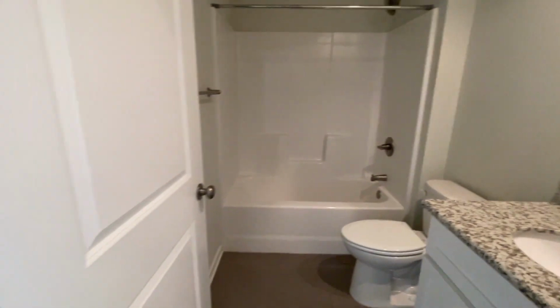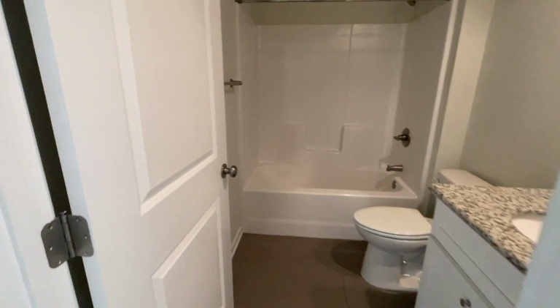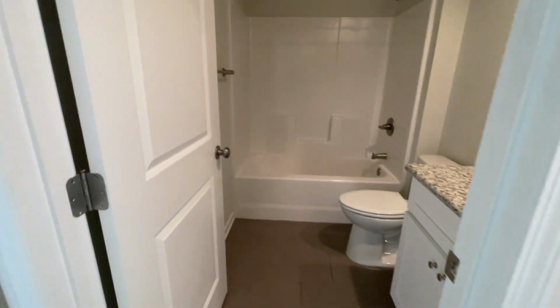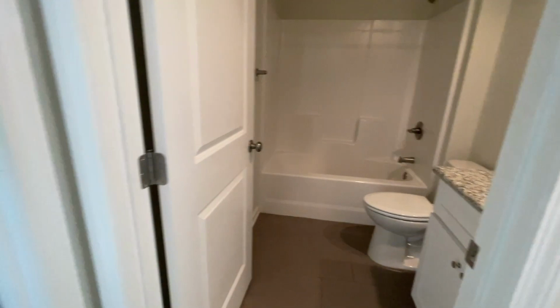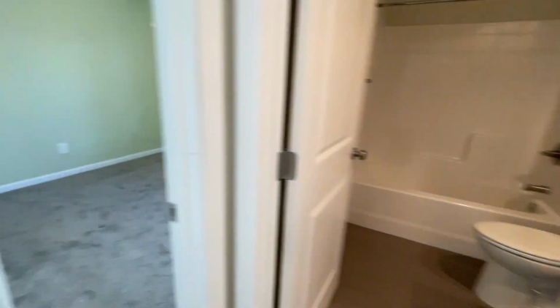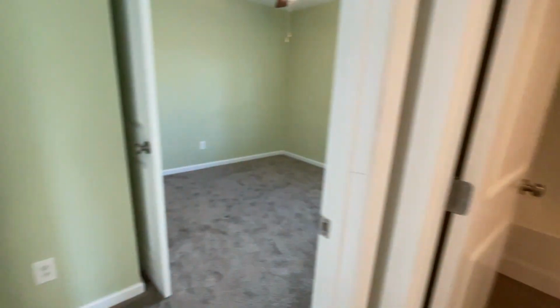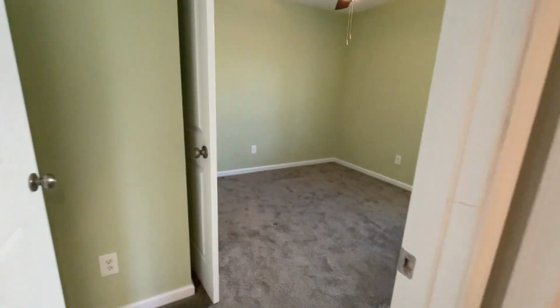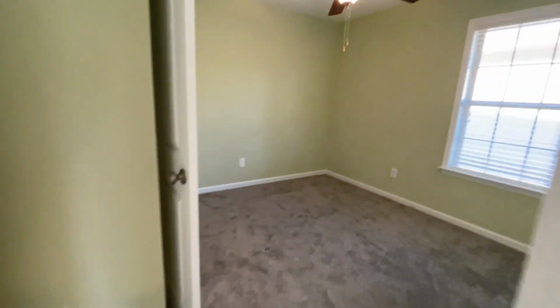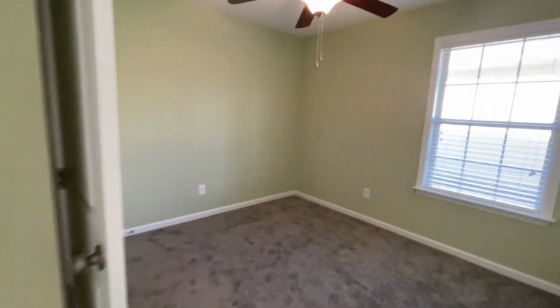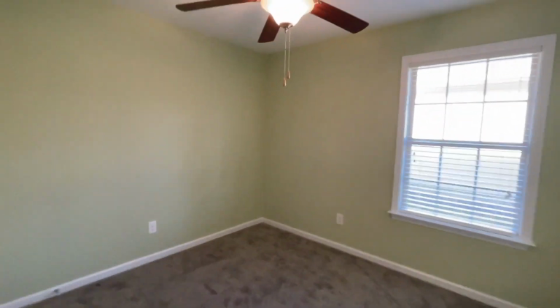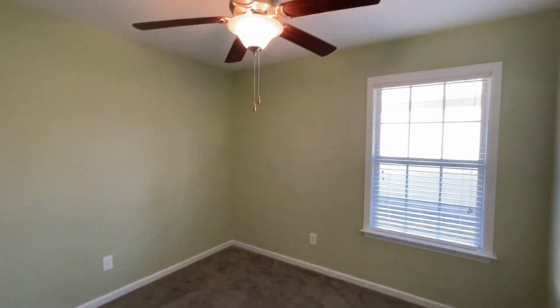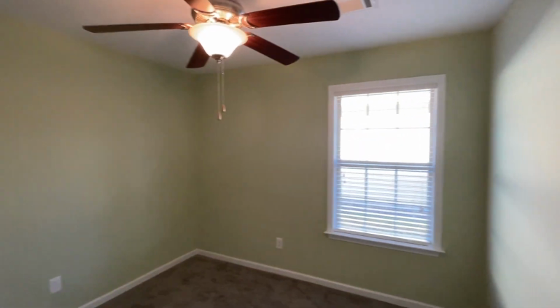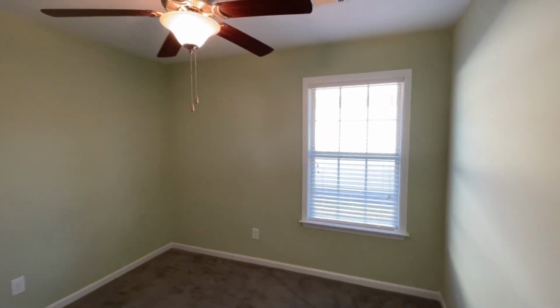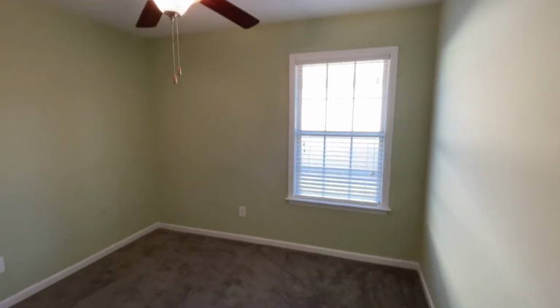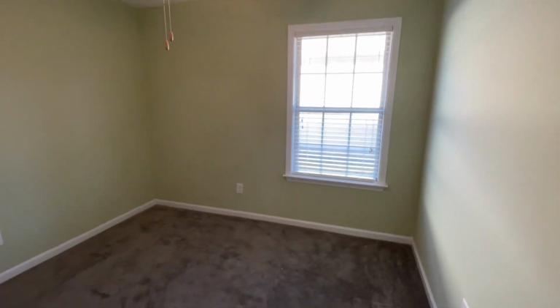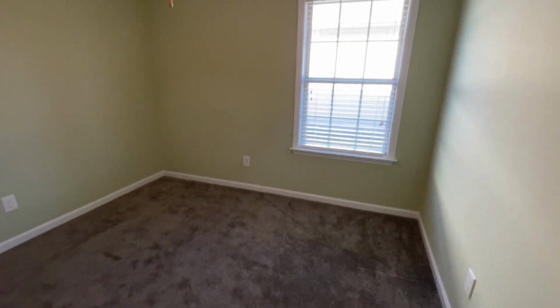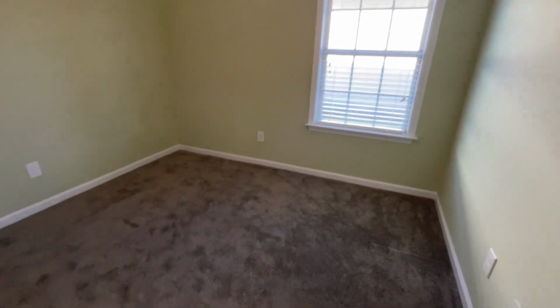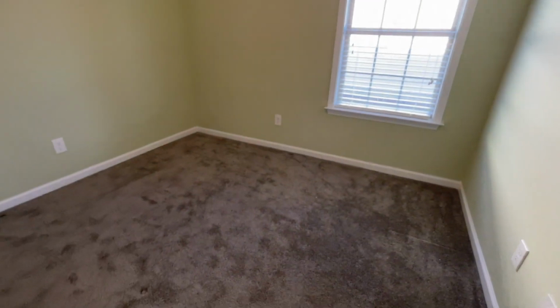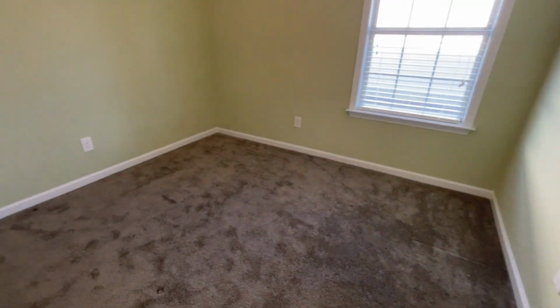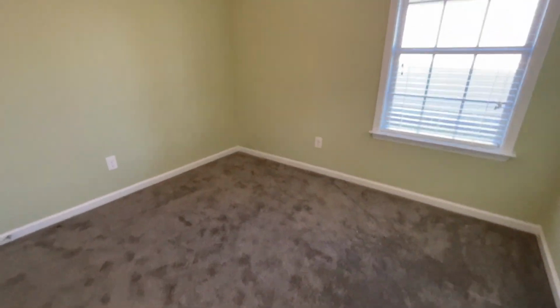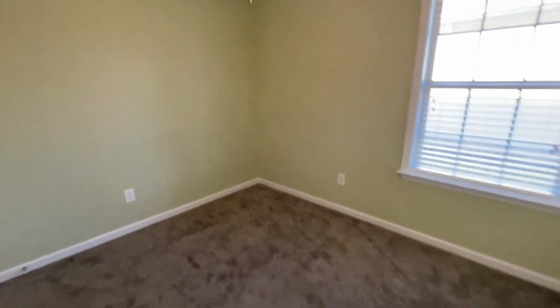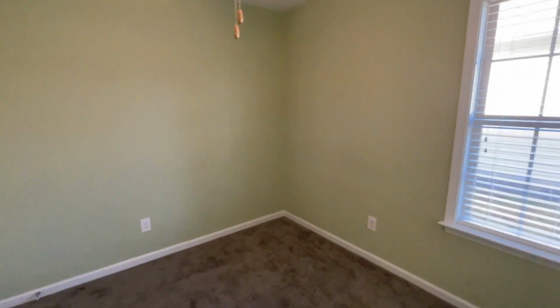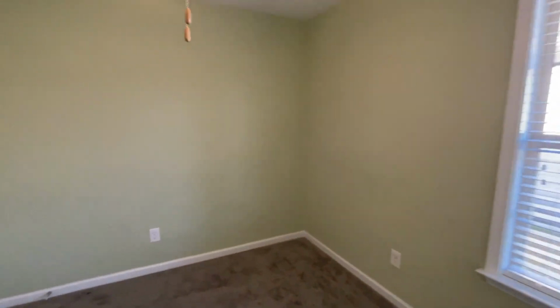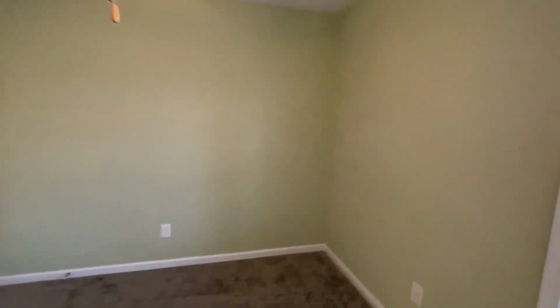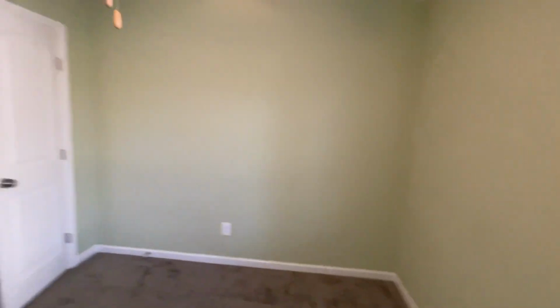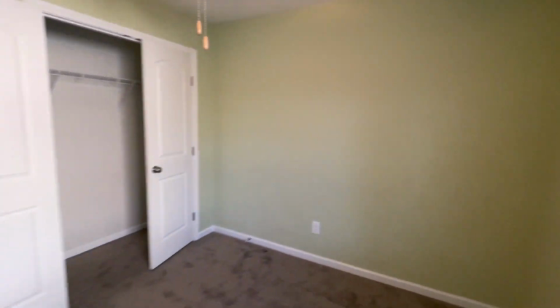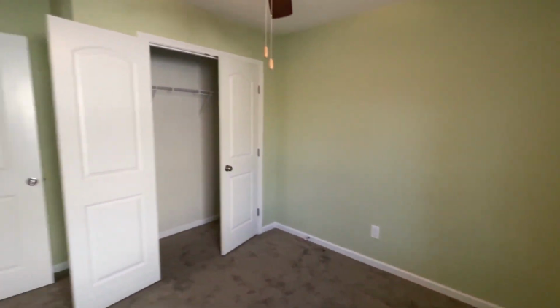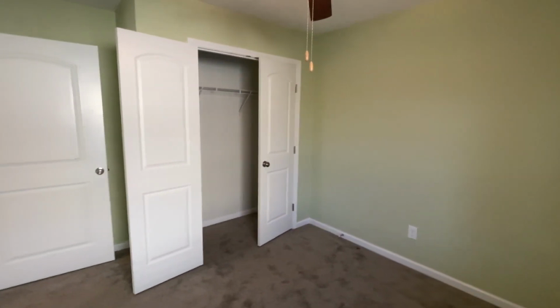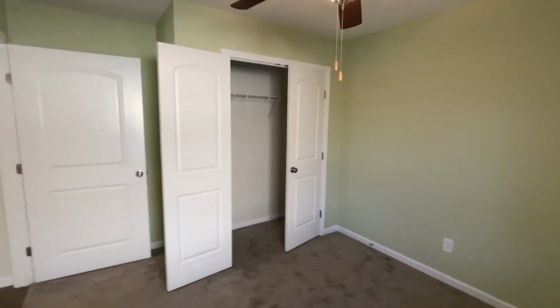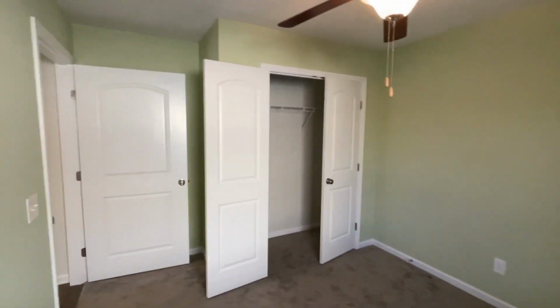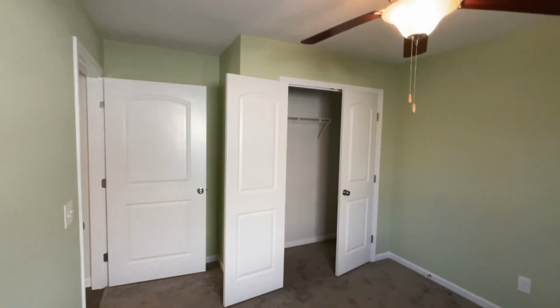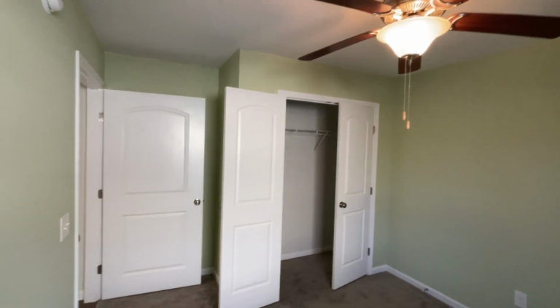This is the bathroom. The bedrooms do have carpet. There is no carpet elsewhere in this house.